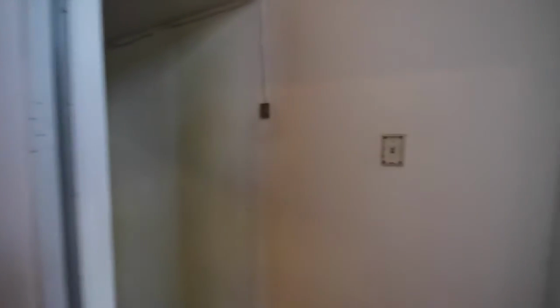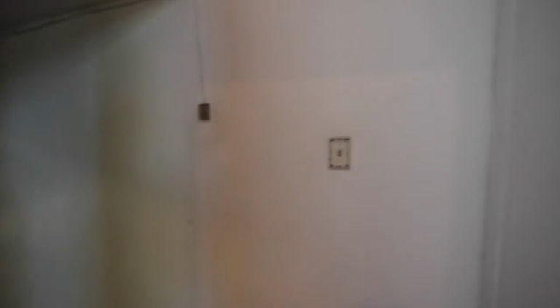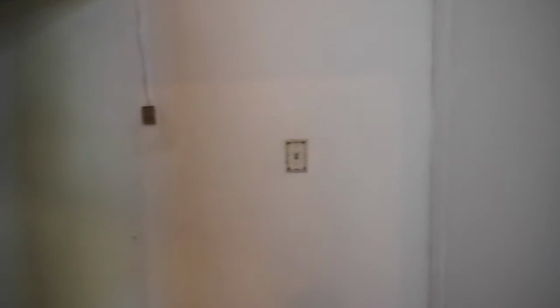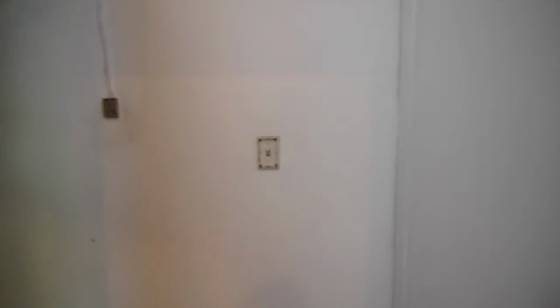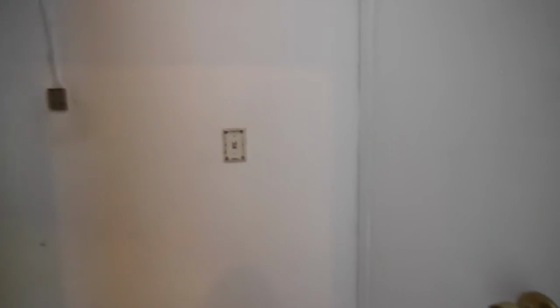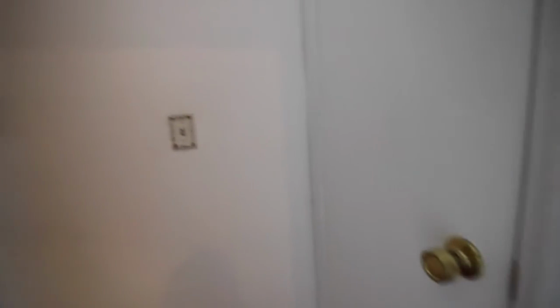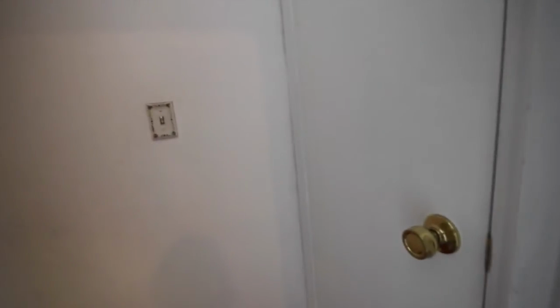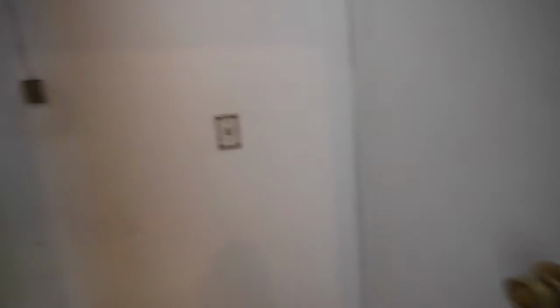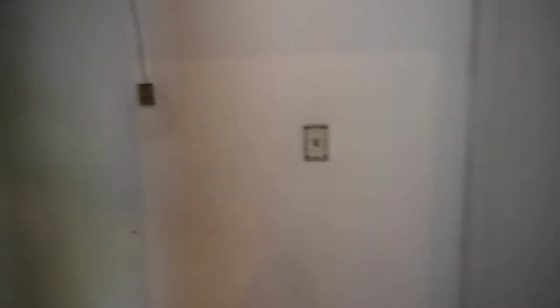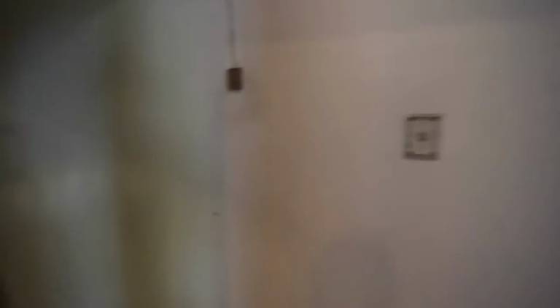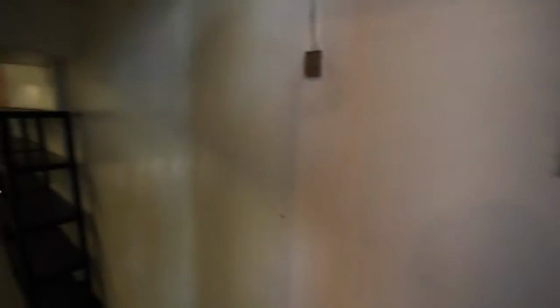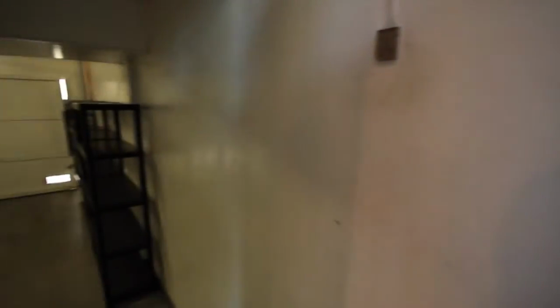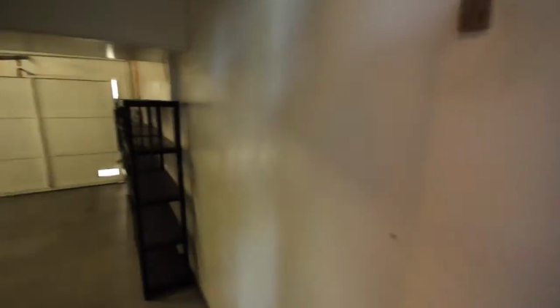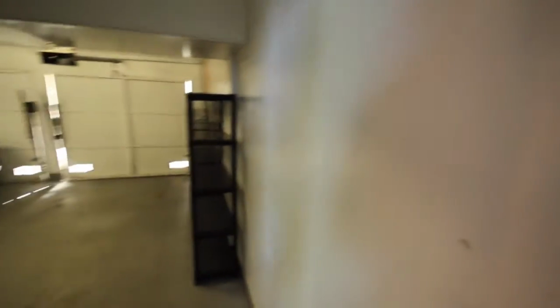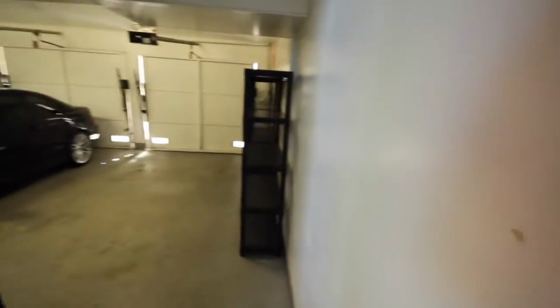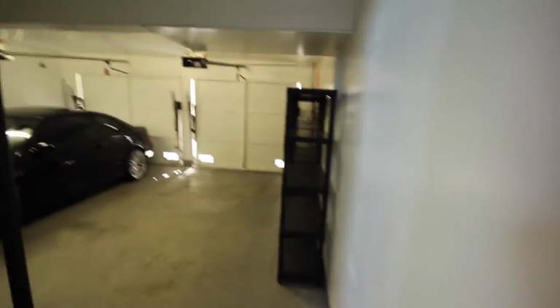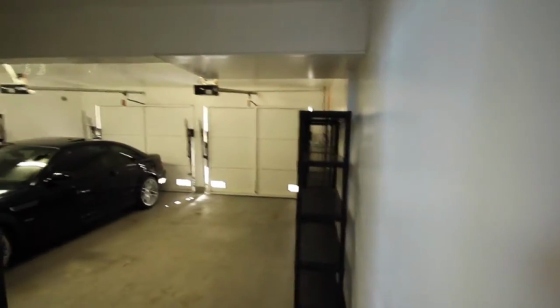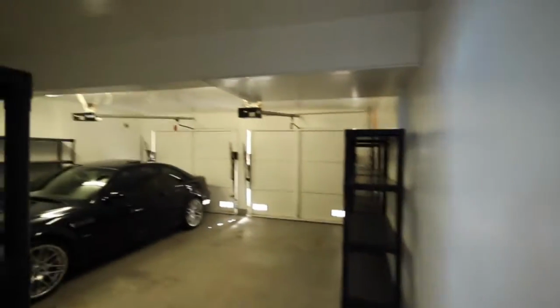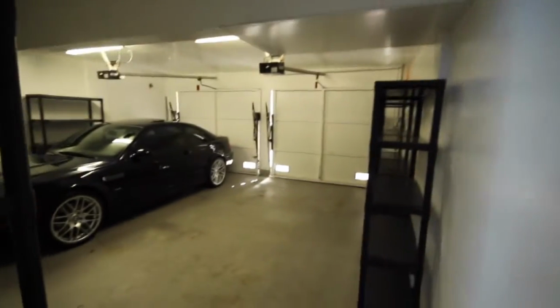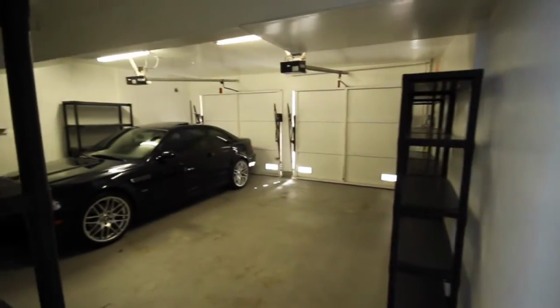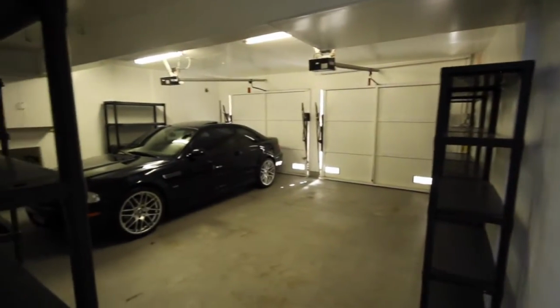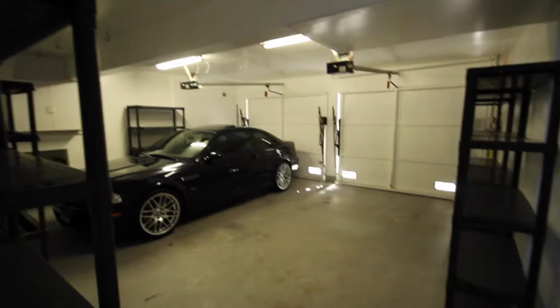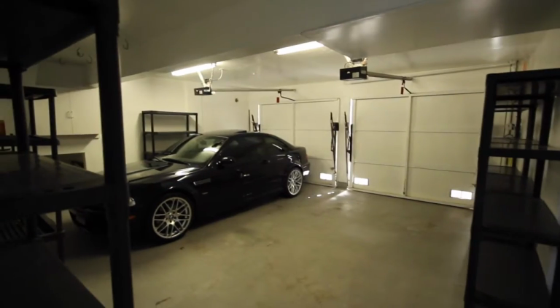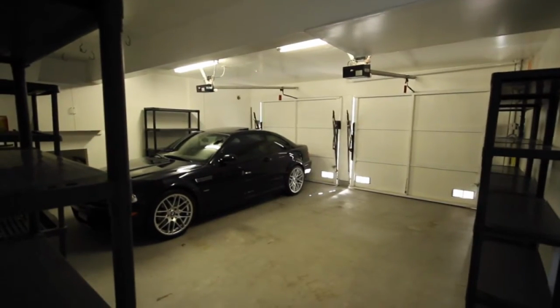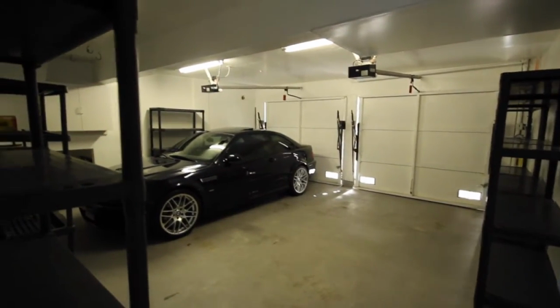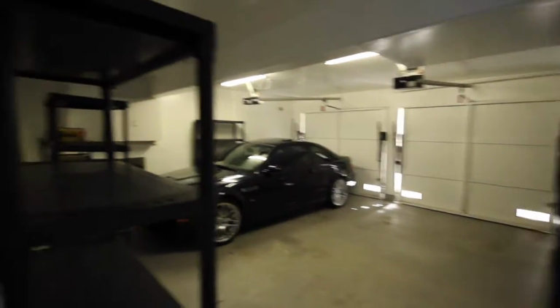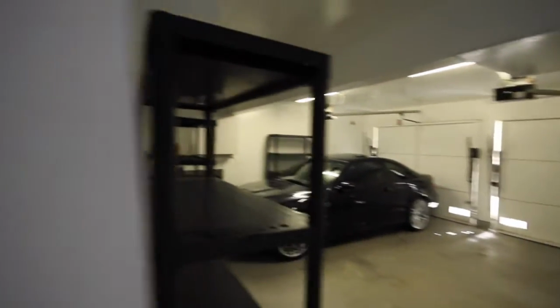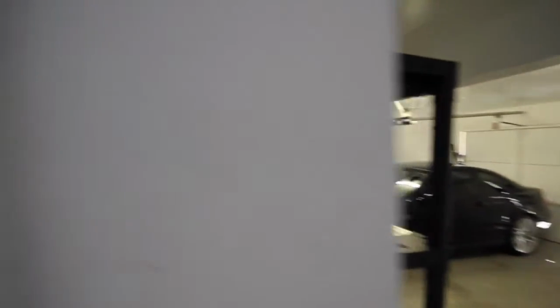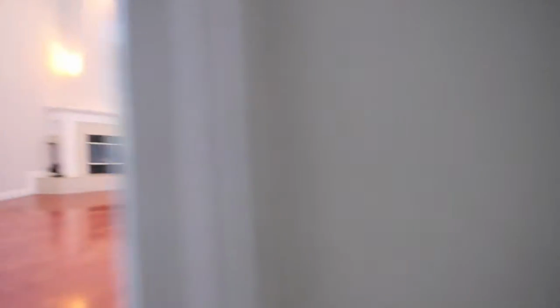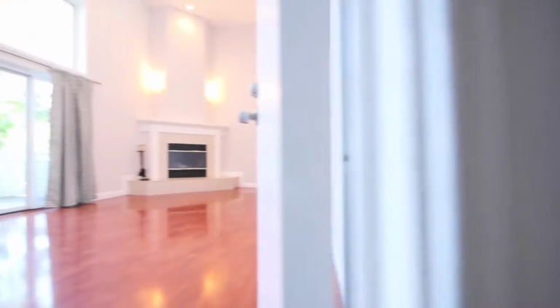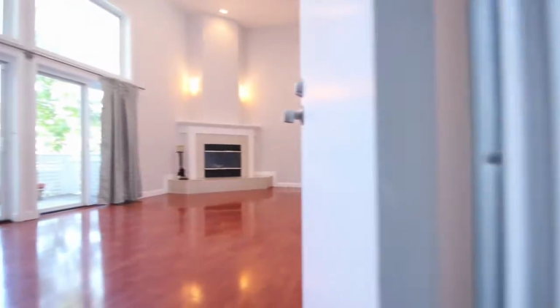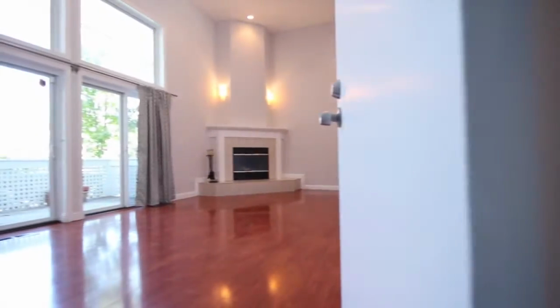We'll go take a quick peek in the two car garage. To the right there is some under-stair storage. Here's the two car garage, and some nice storage cabinets are left in place for you as well.